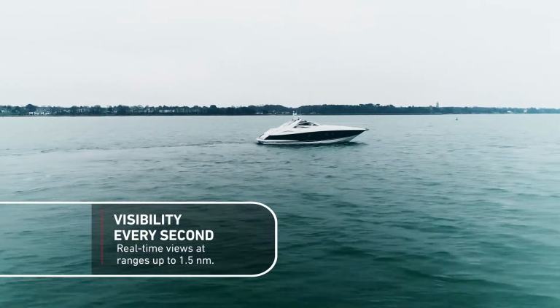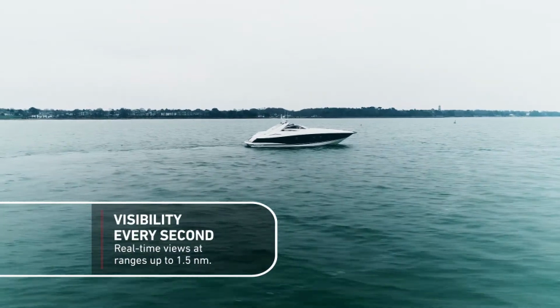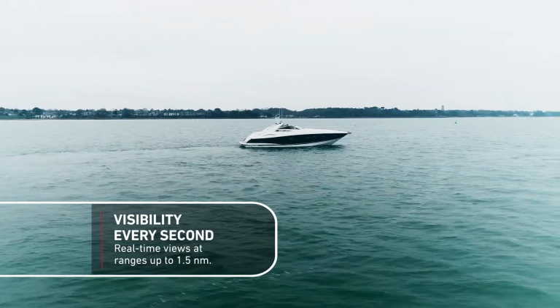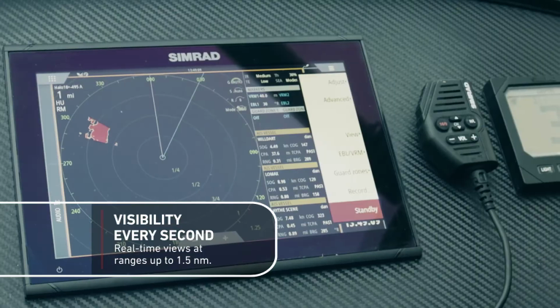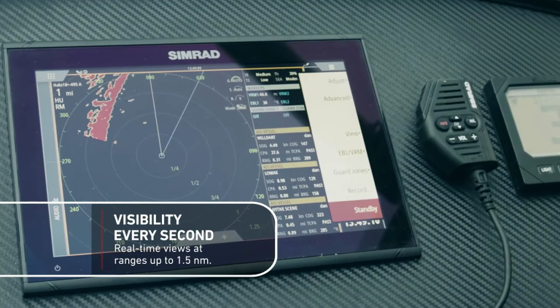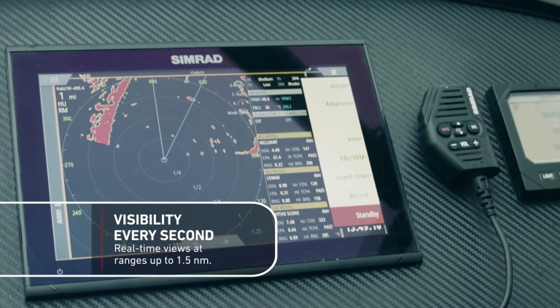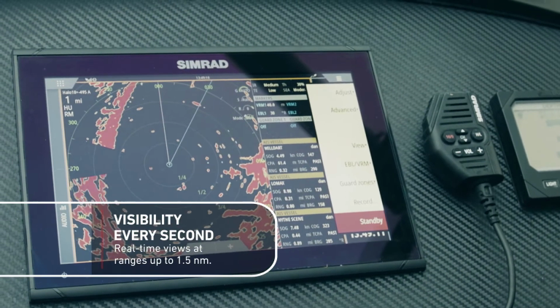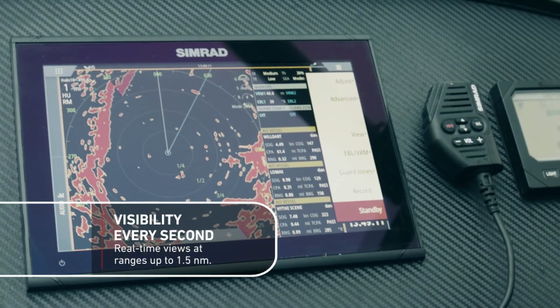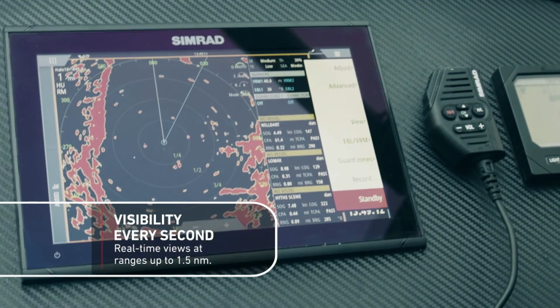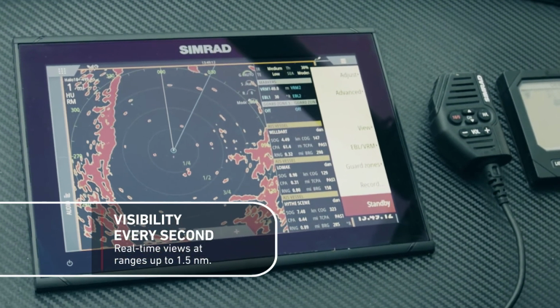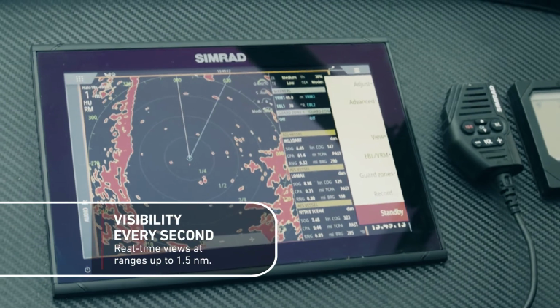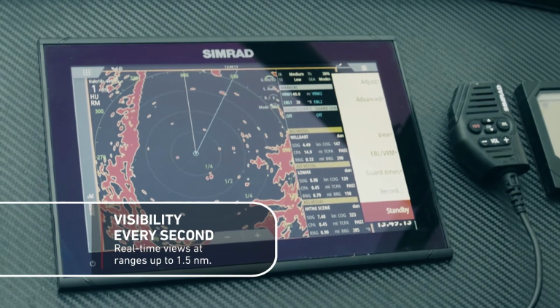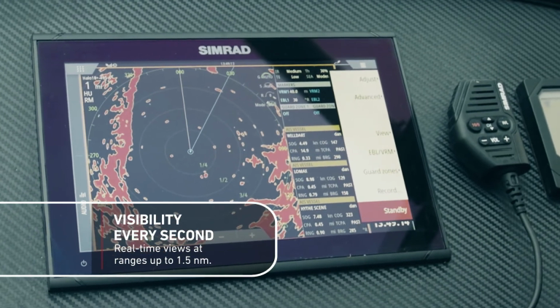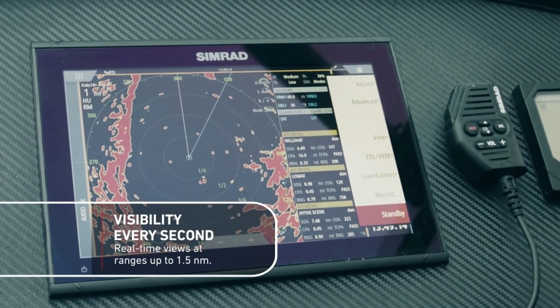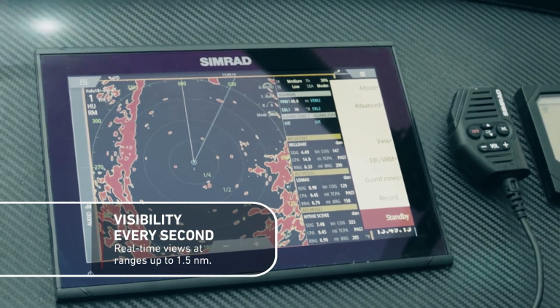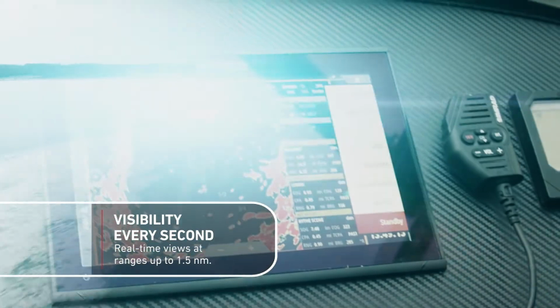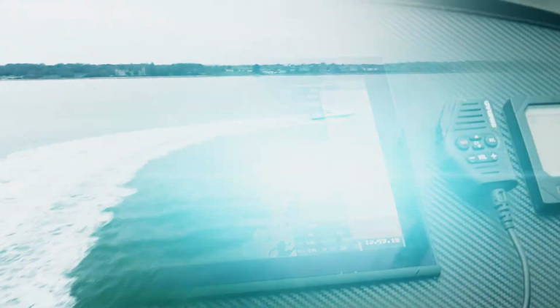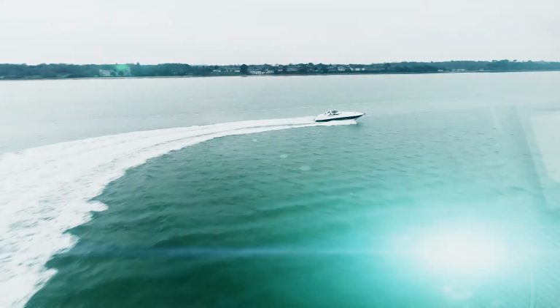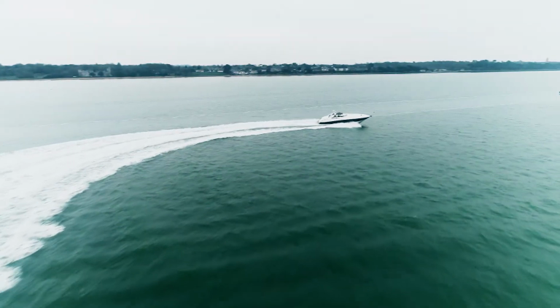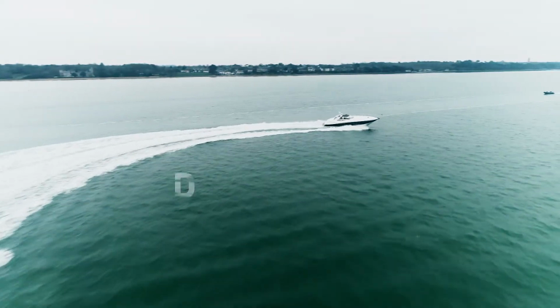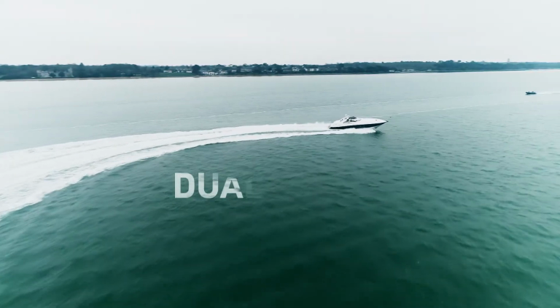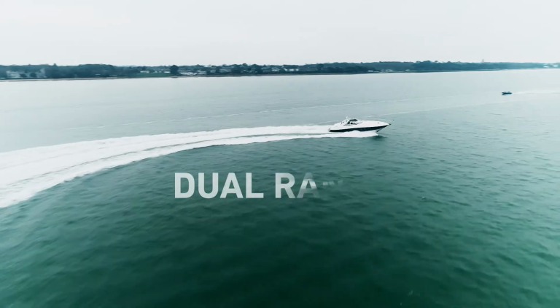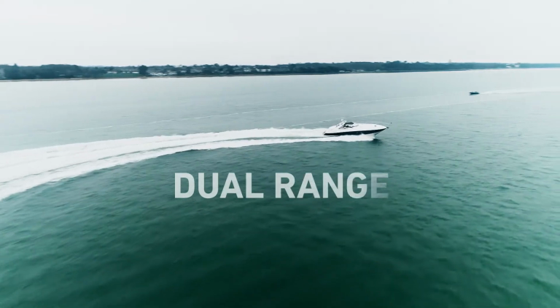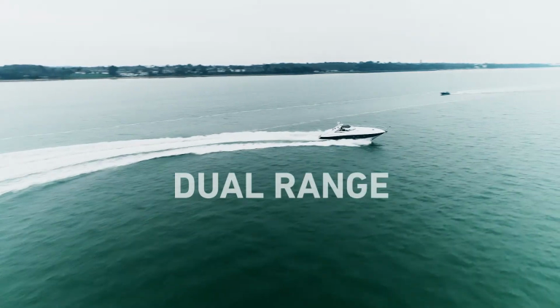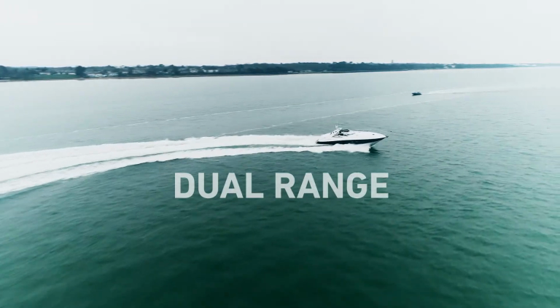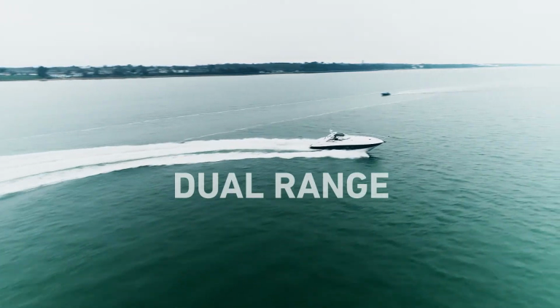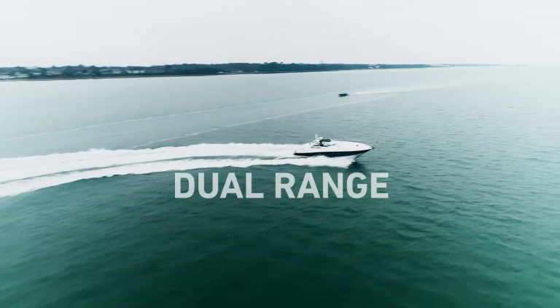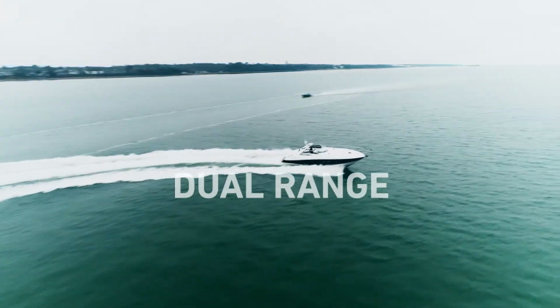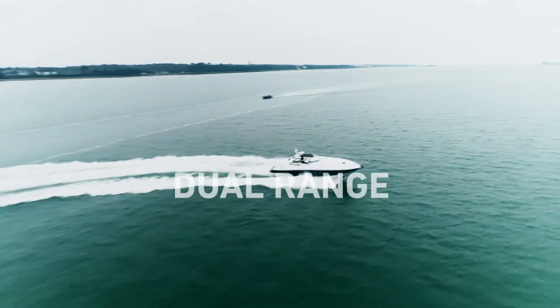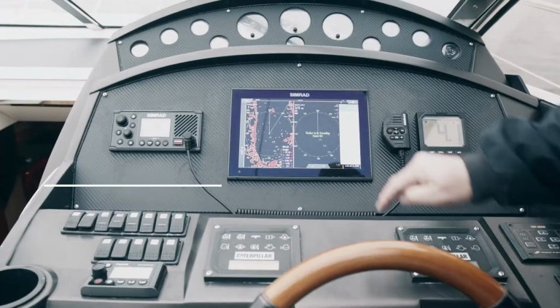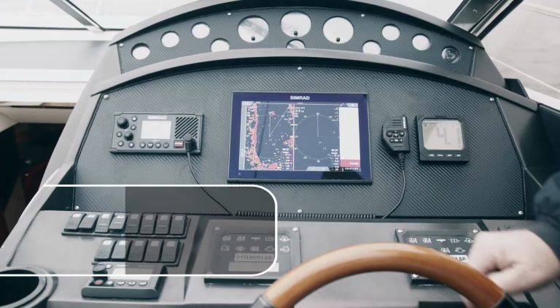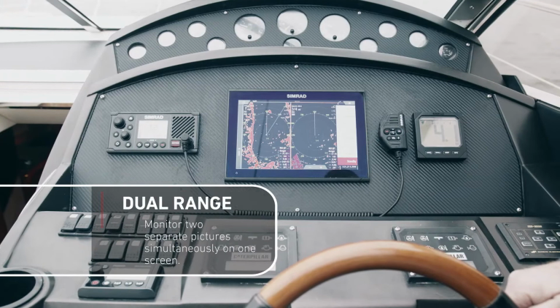When you go to one nautical mile or lower, you get one sweep per second, and that's really good because it means that when you're in close proximity to other vessels it's almost real-time movement.